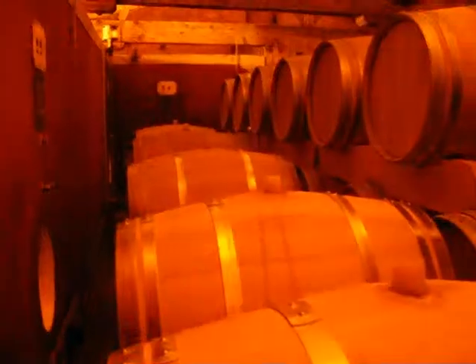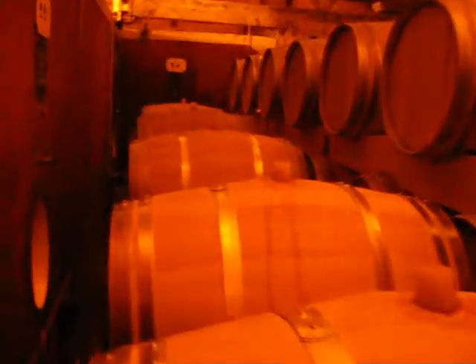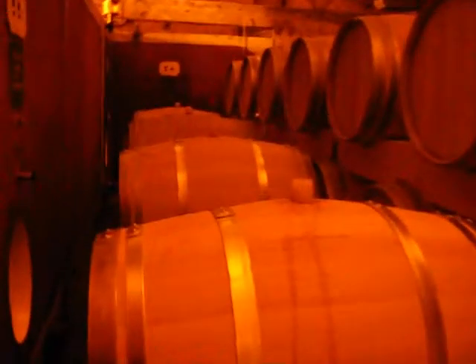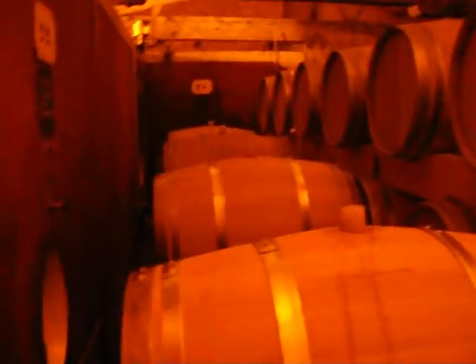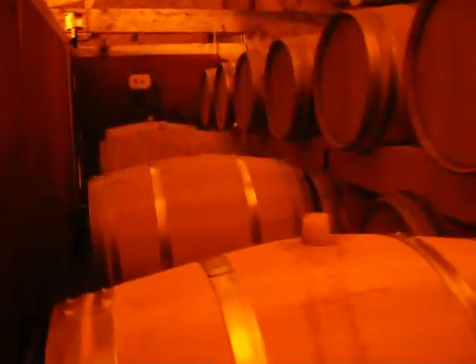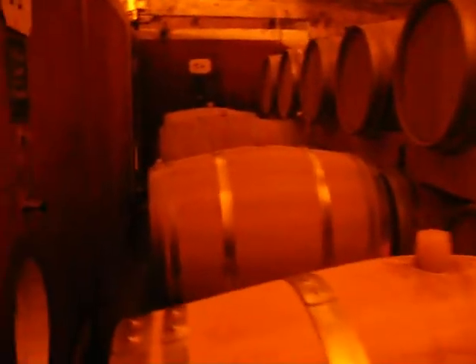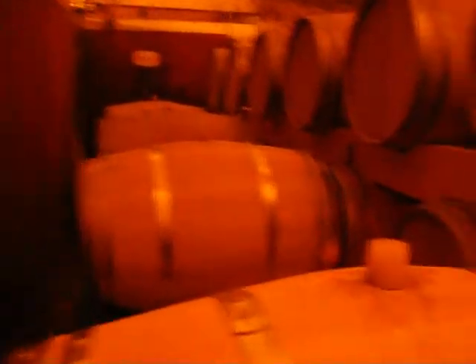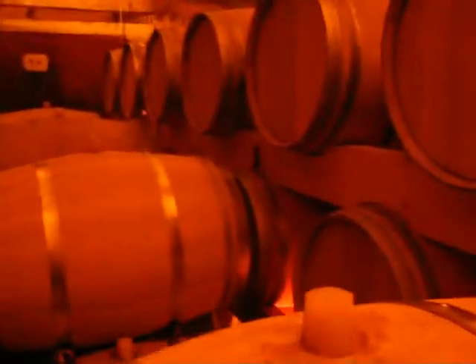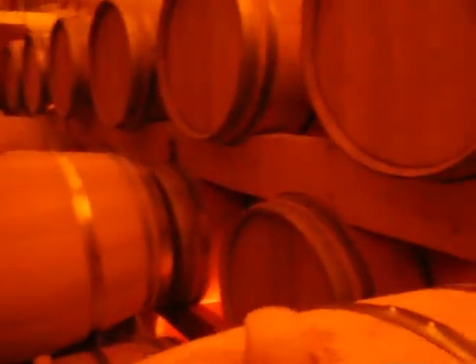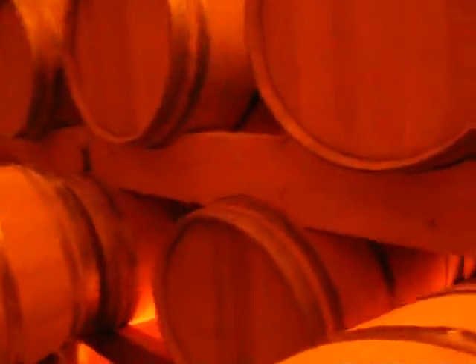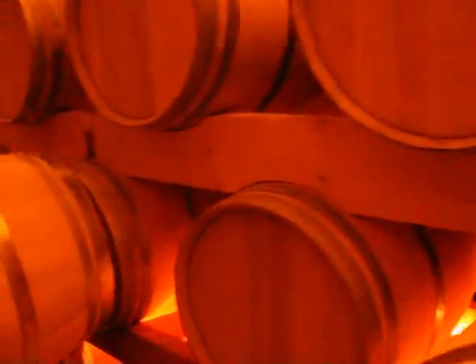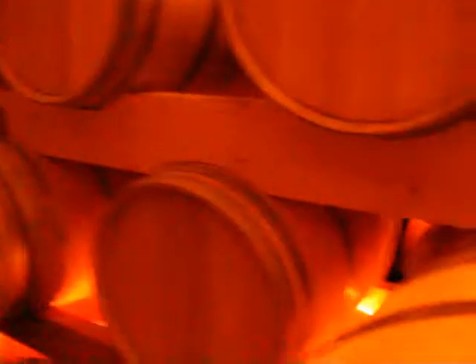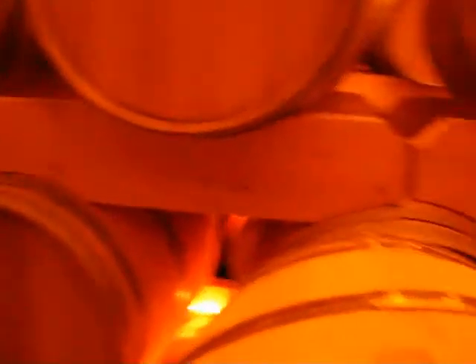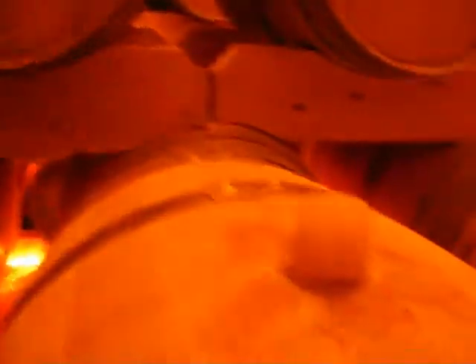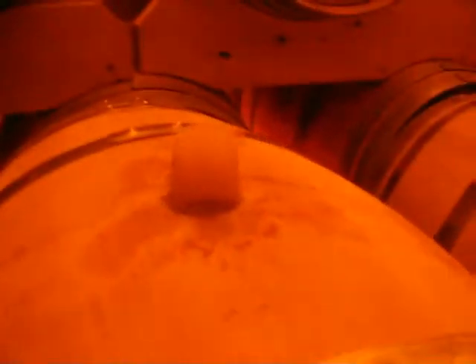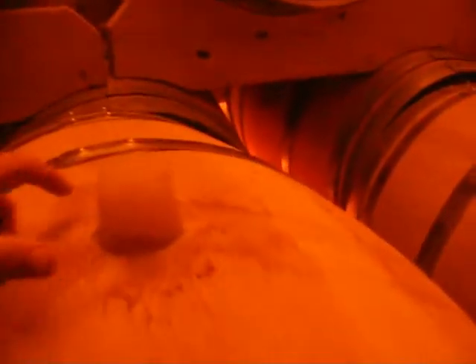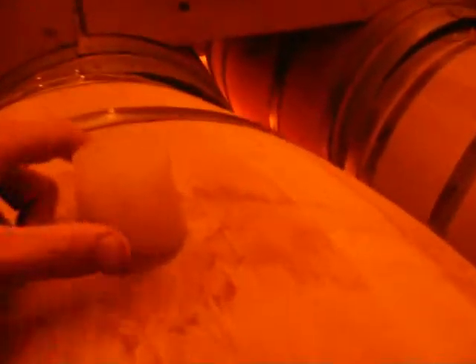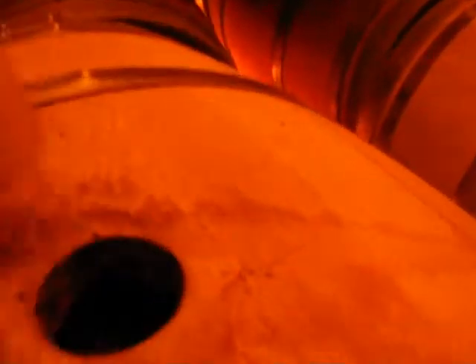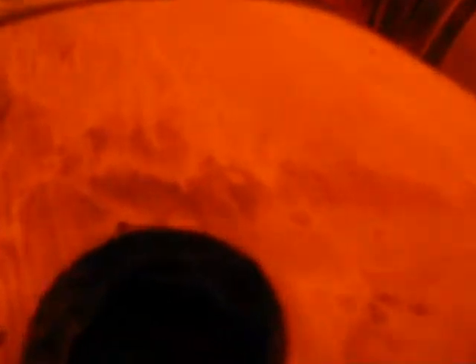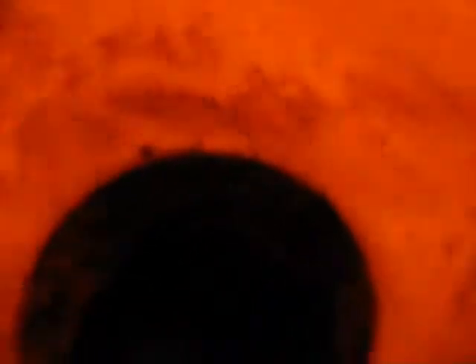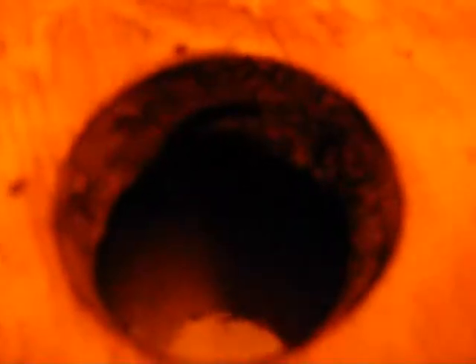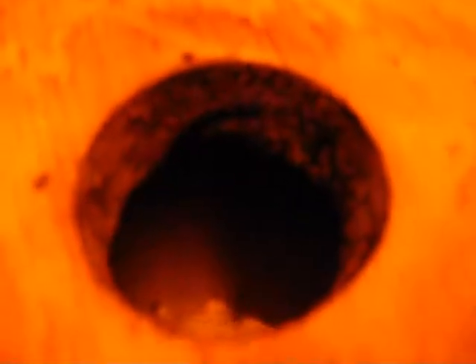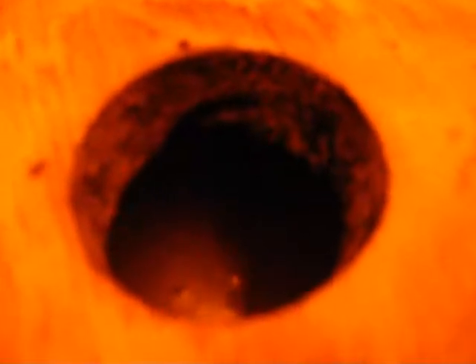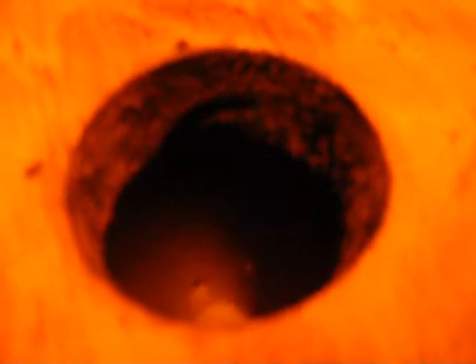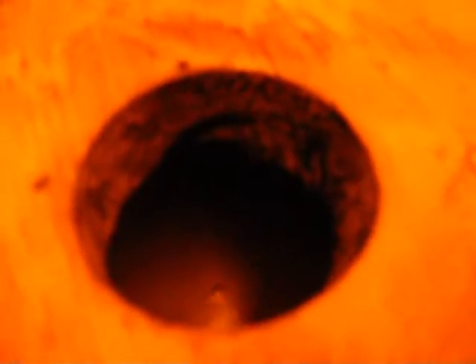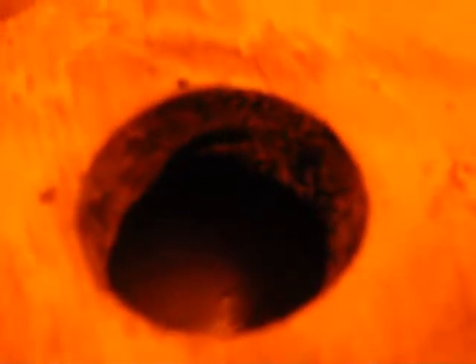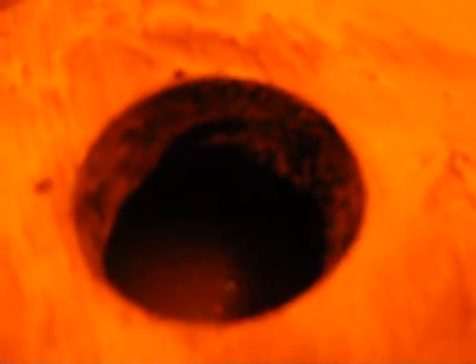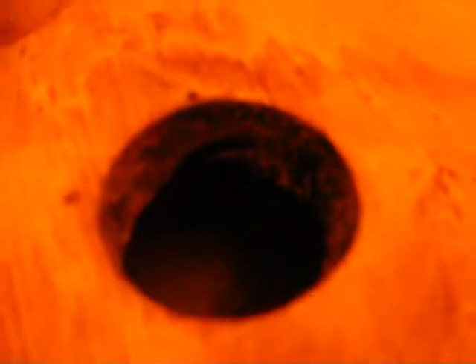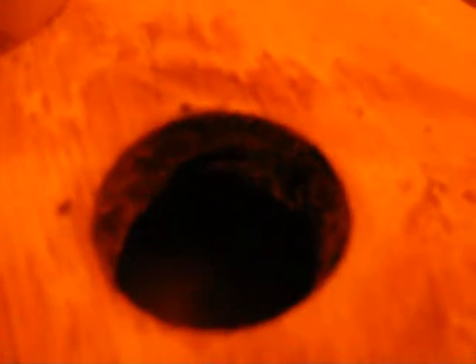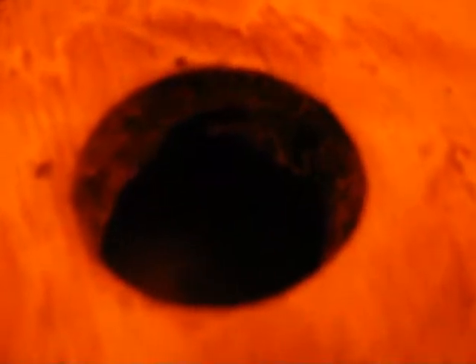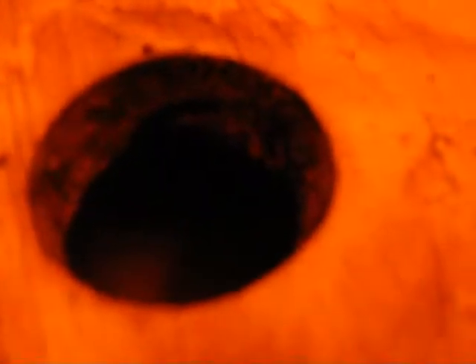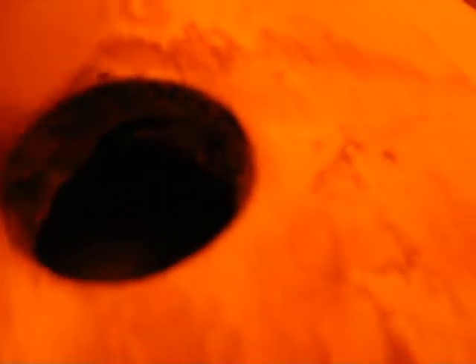So we're doing fermentation of the white in barrels and I'm going to try to show you. Do you hear that? It's doing pretty well.